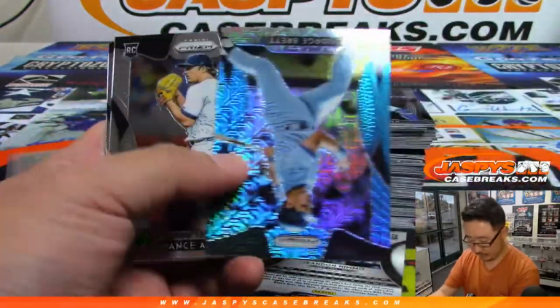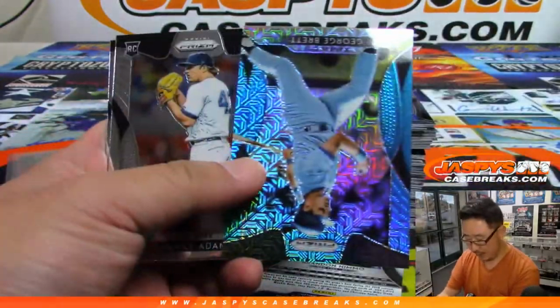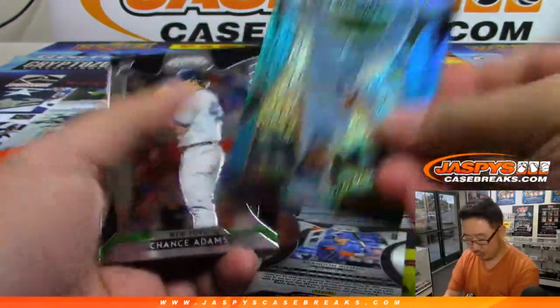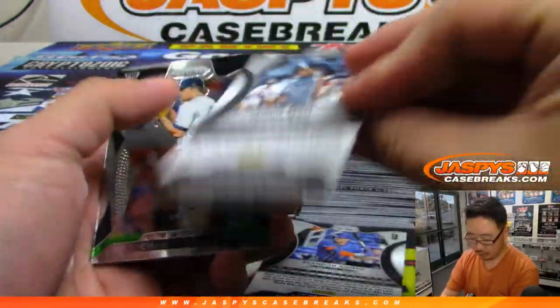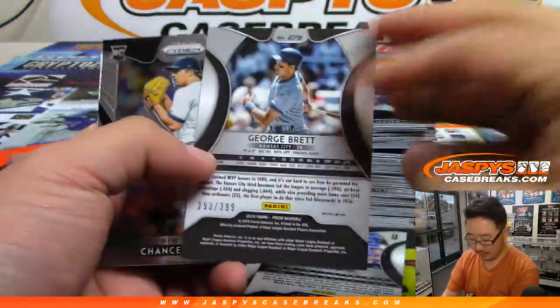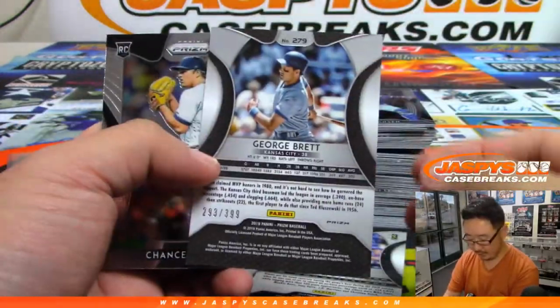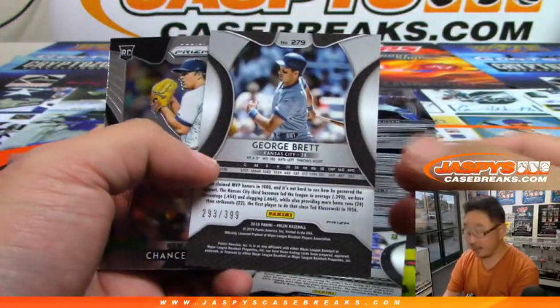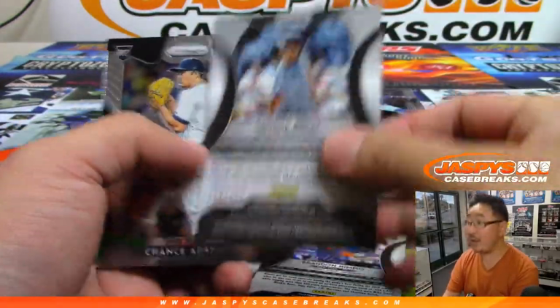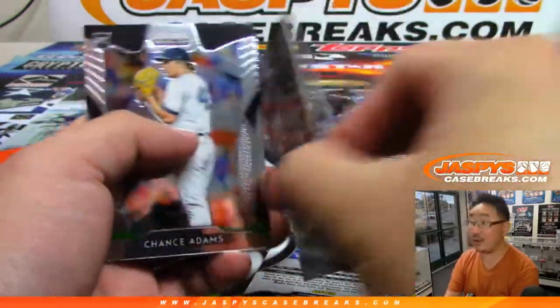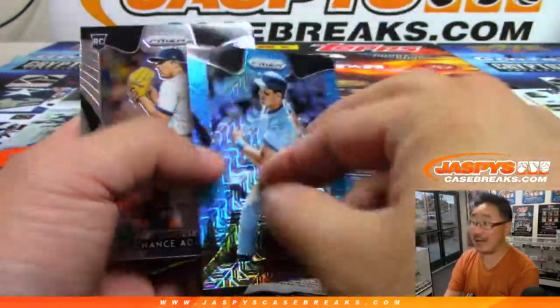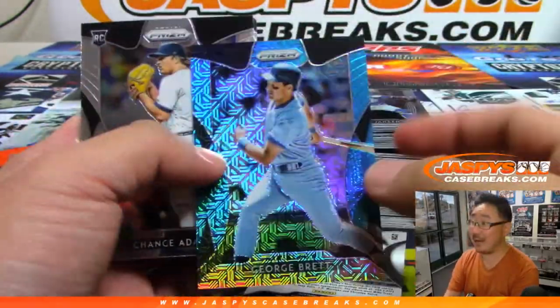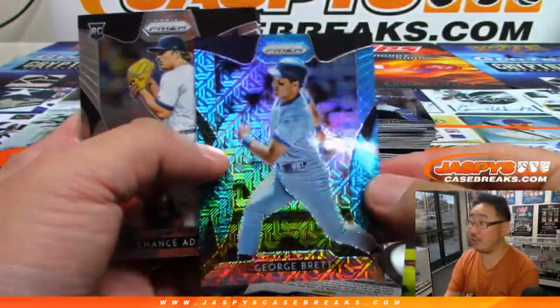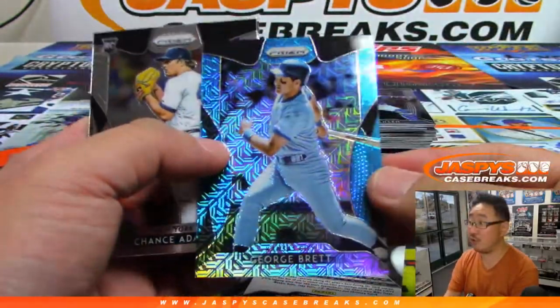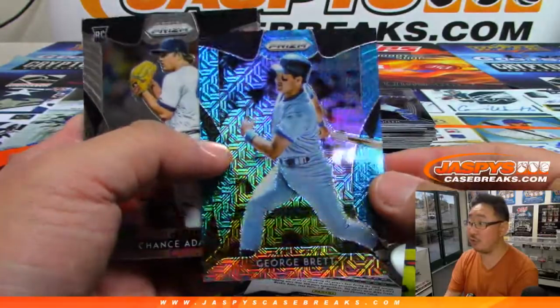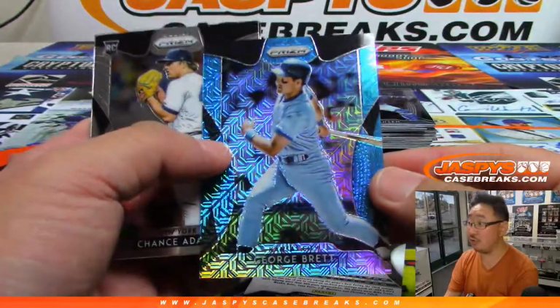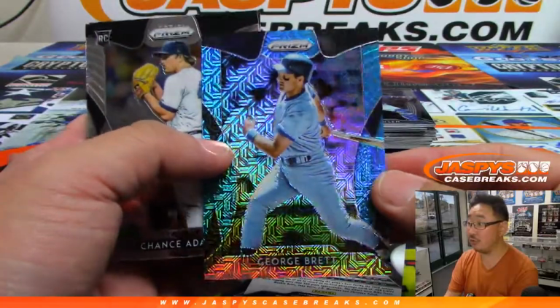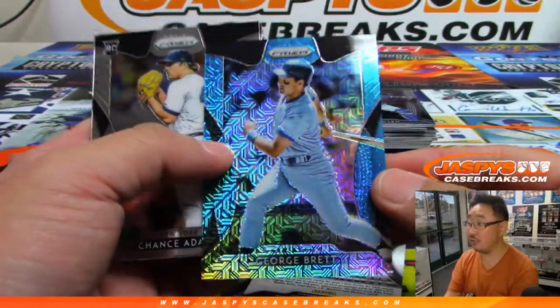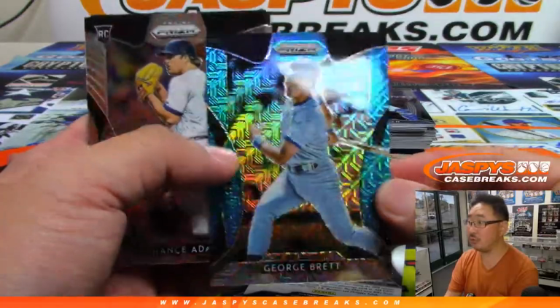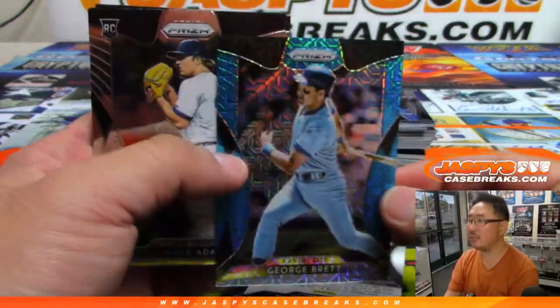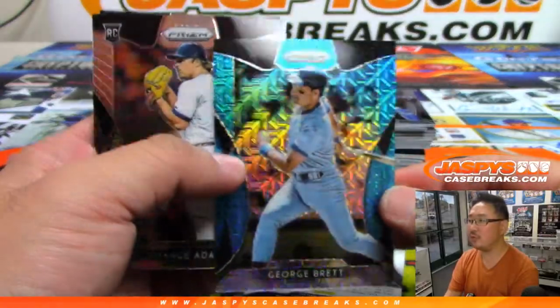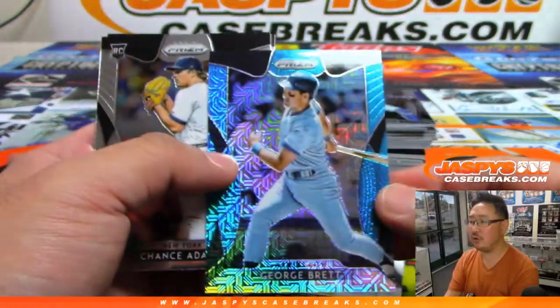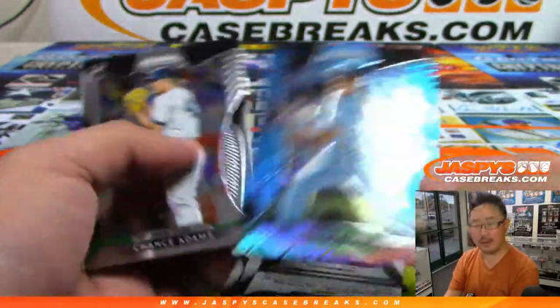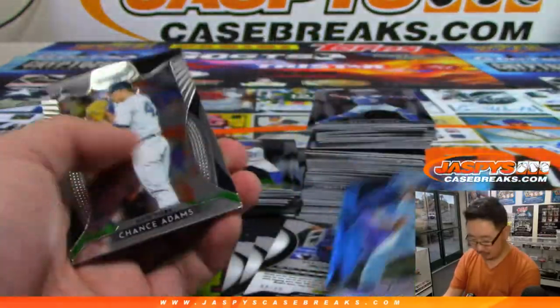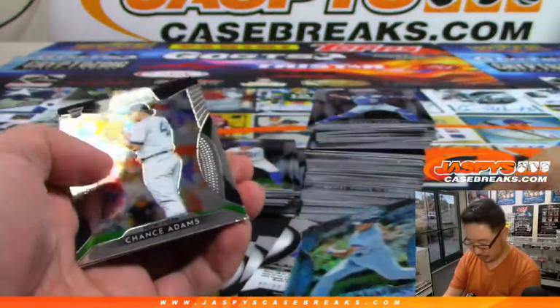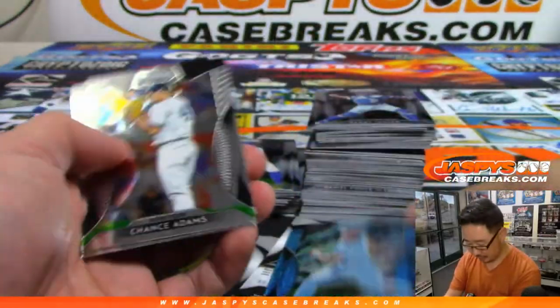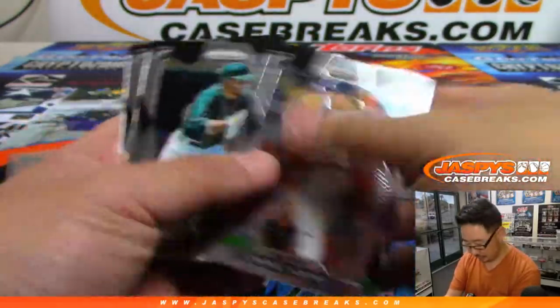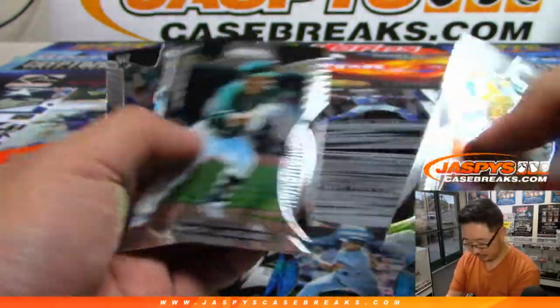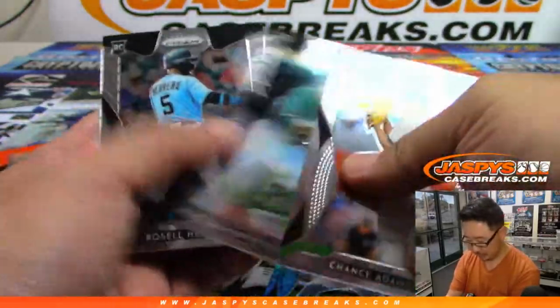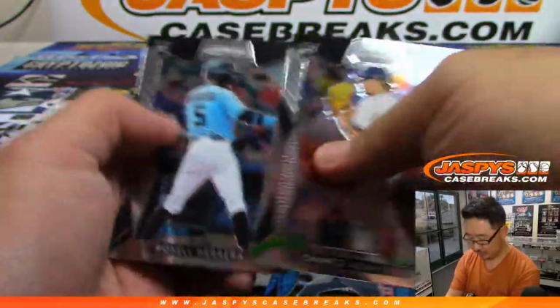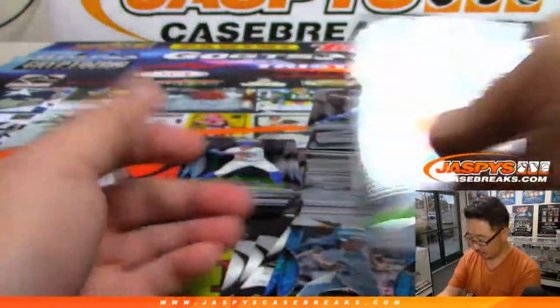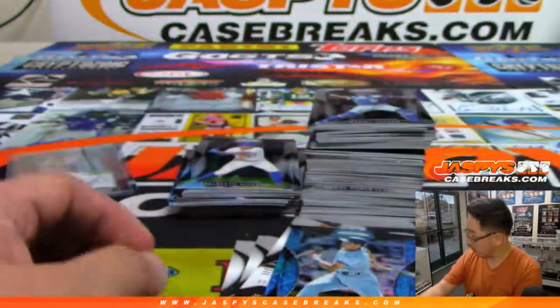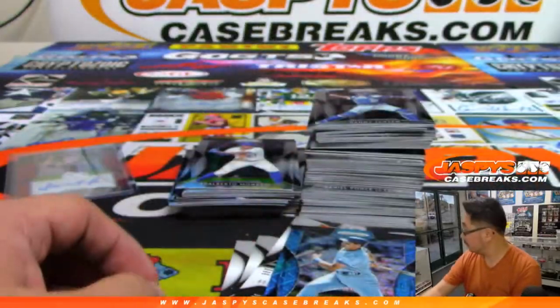And George Brett, out of /399. Blue Mojo? I think it's Blue Mojo. I'll tell you what, though.